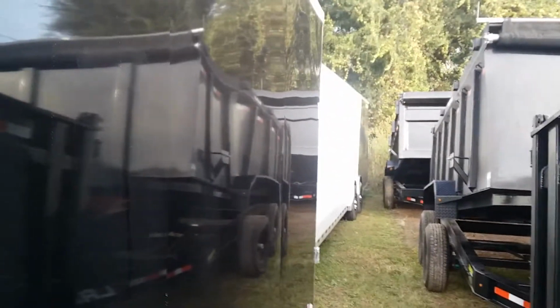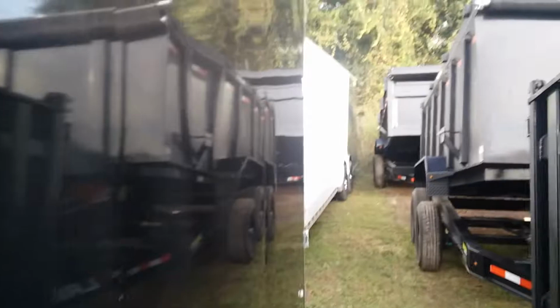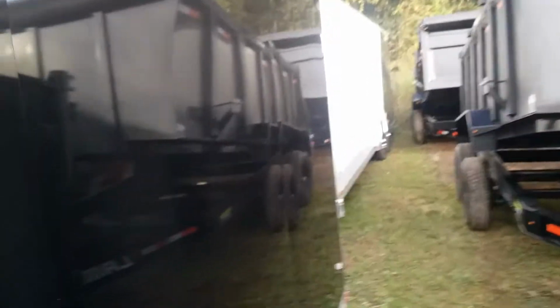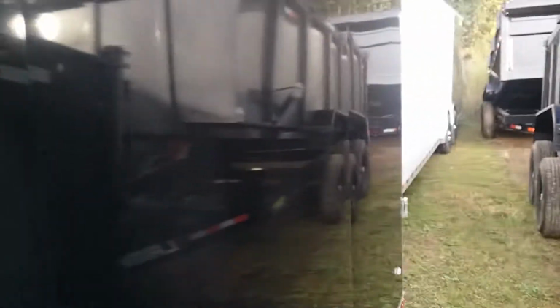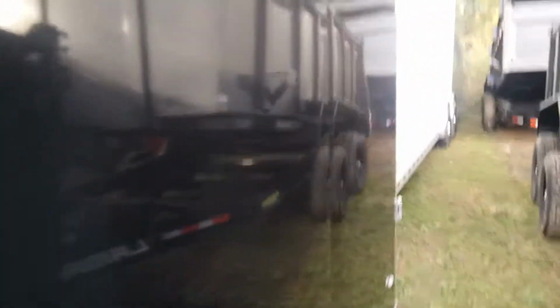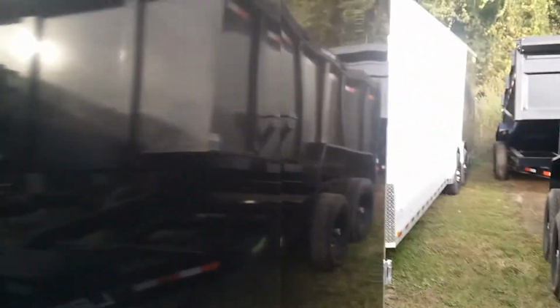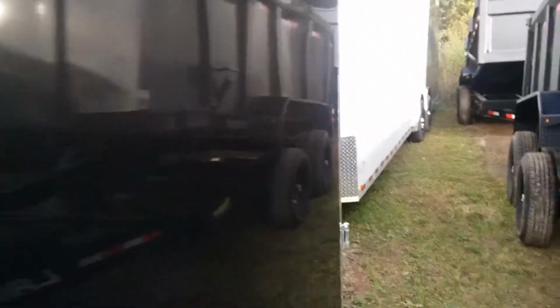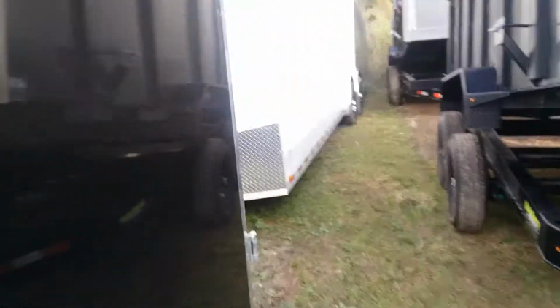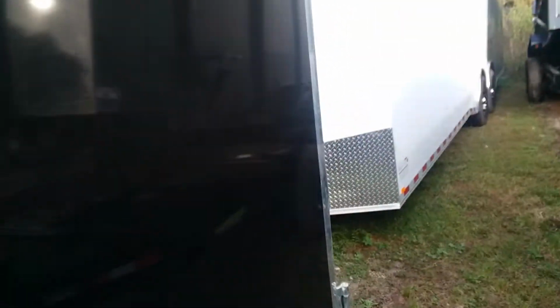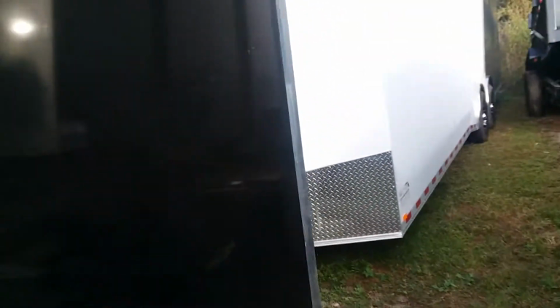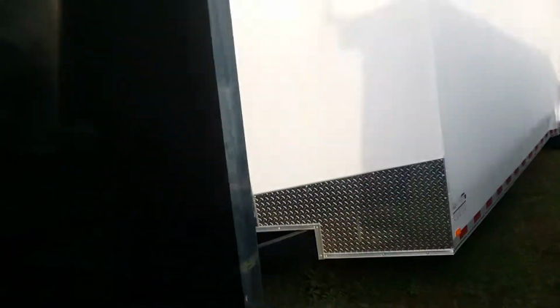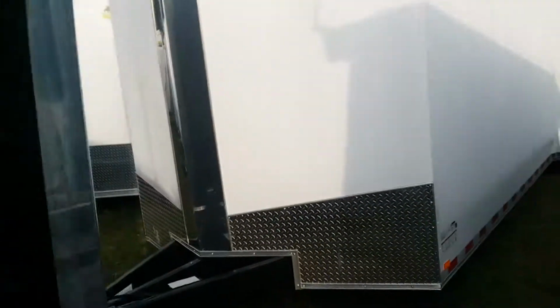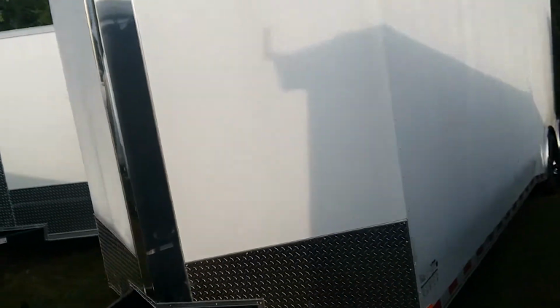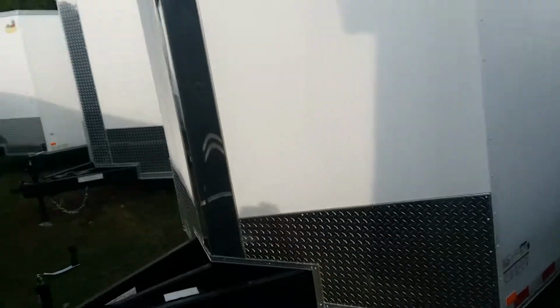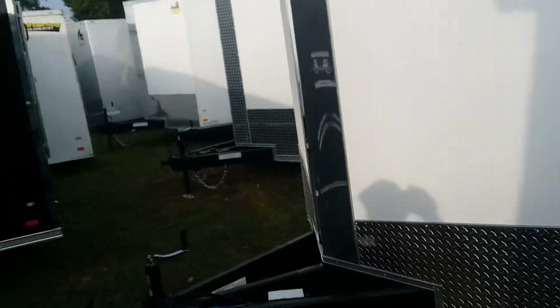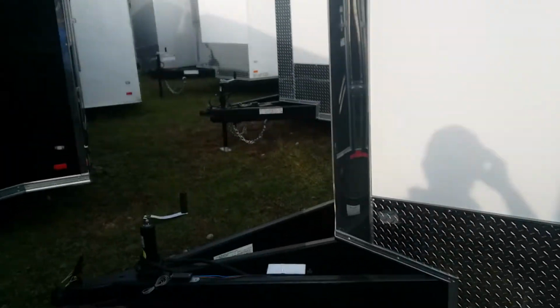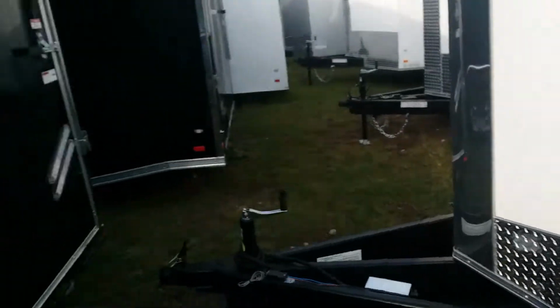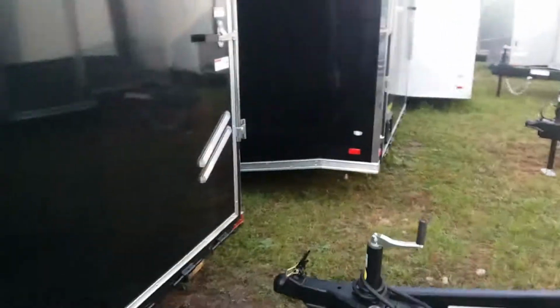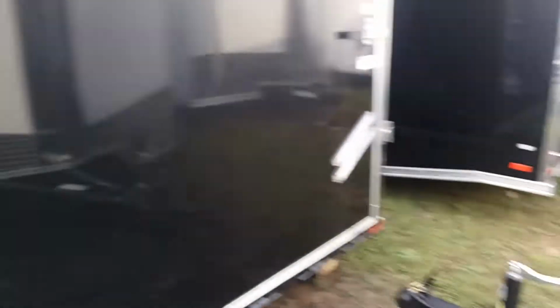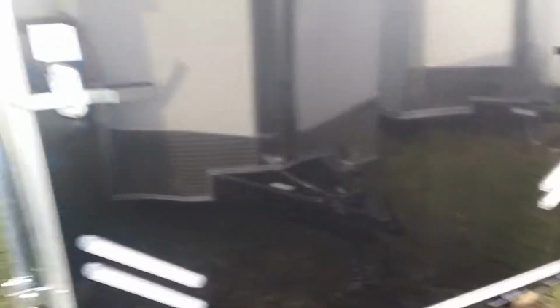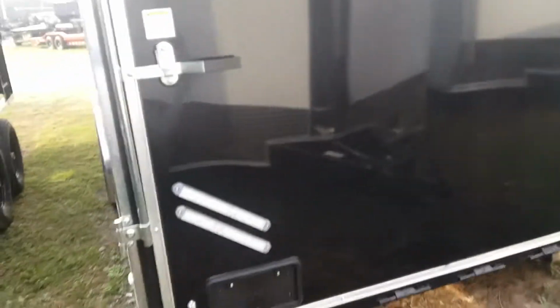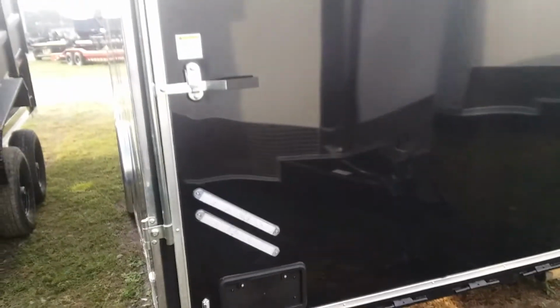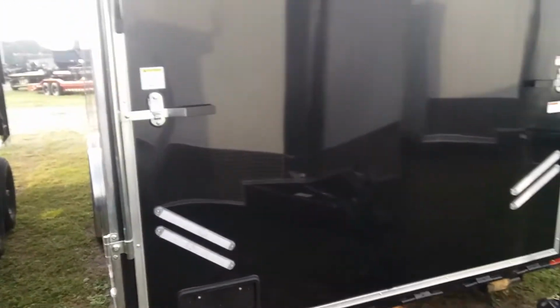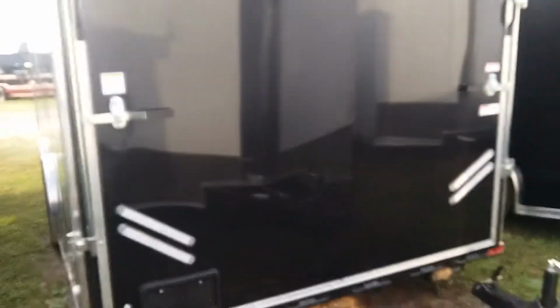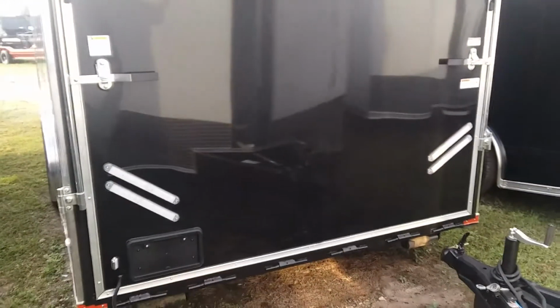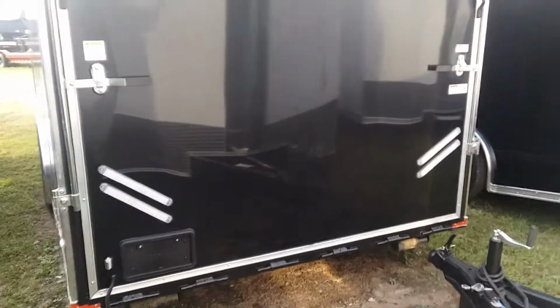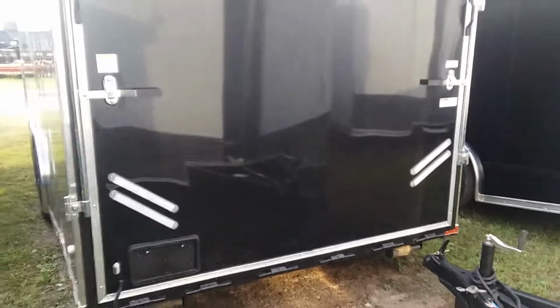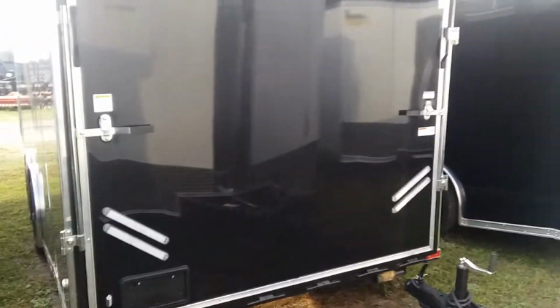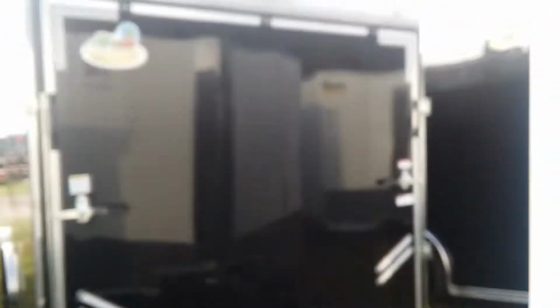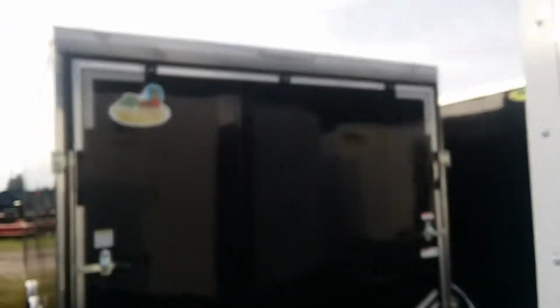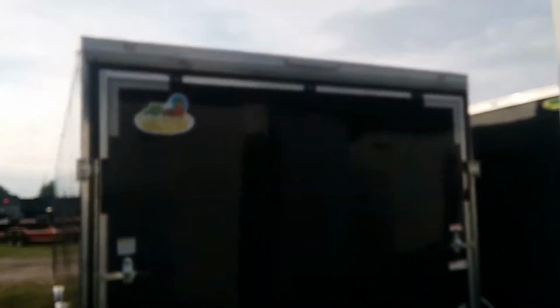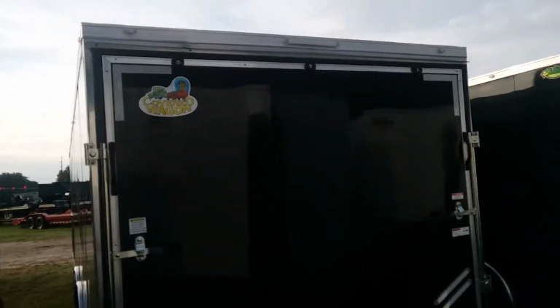We'll walk on back here to the back of the trailer. I can't open the ramp because there's one behind it, of course. Here's the rear of the trailer. You can see how they did the lights on the bottom. It's a really nice trailer built by Covered Wagon.